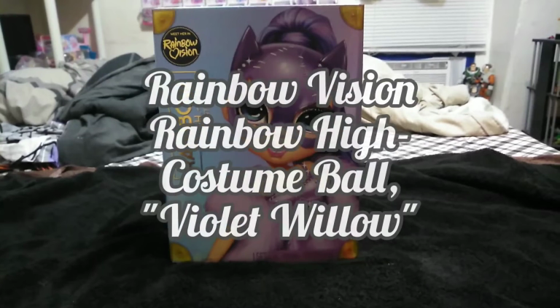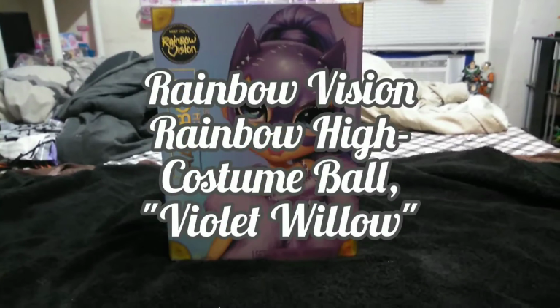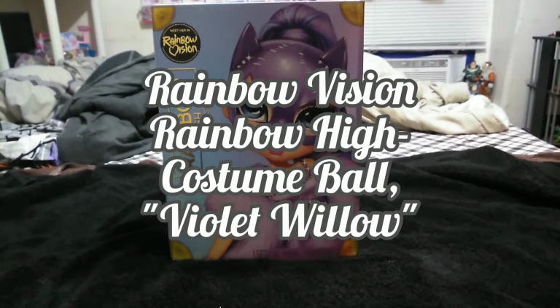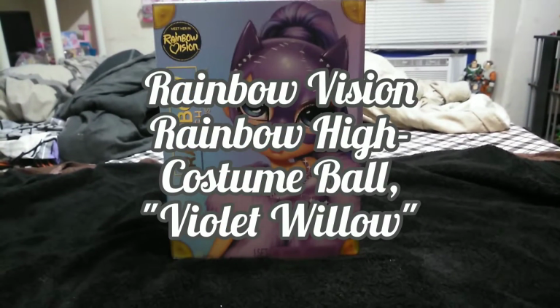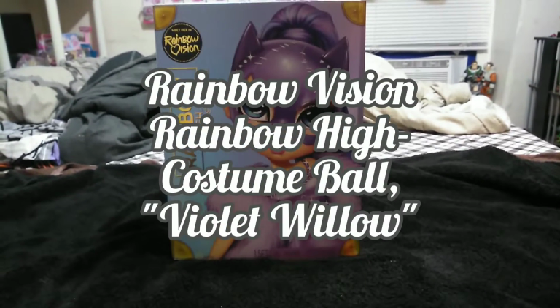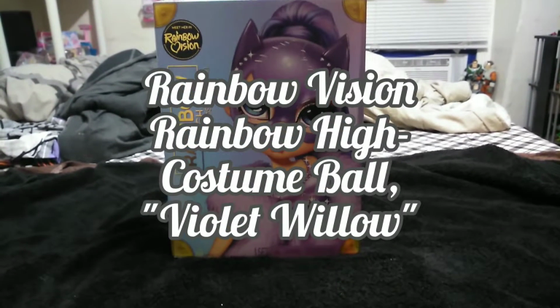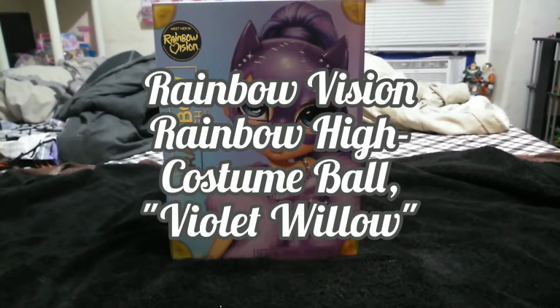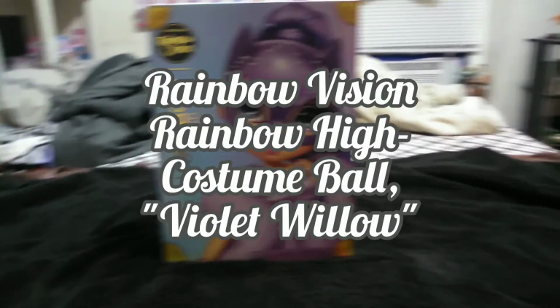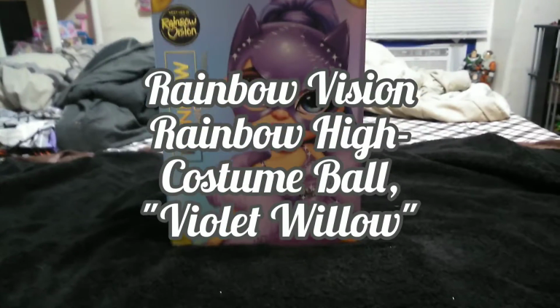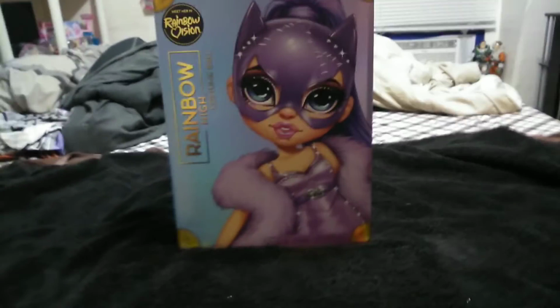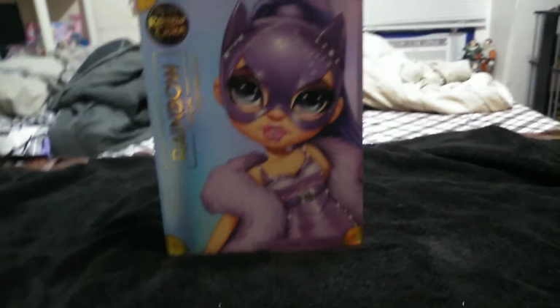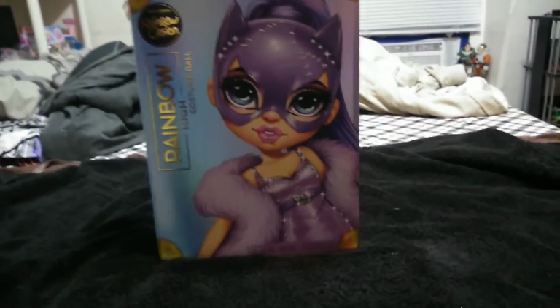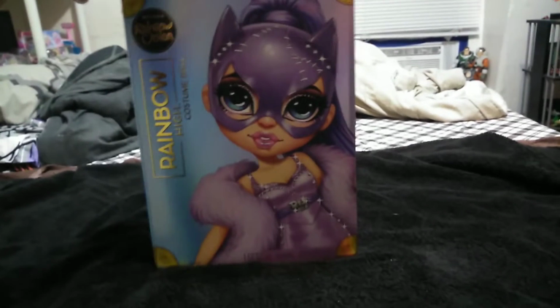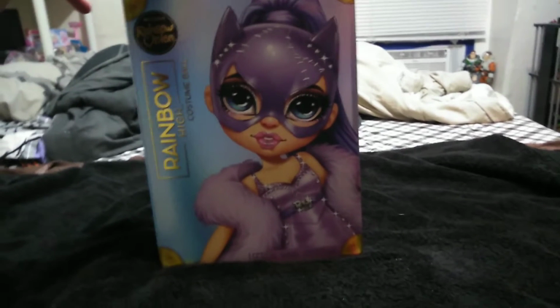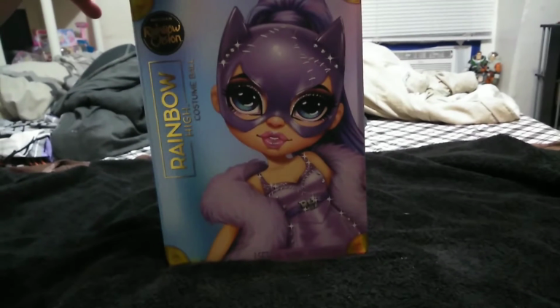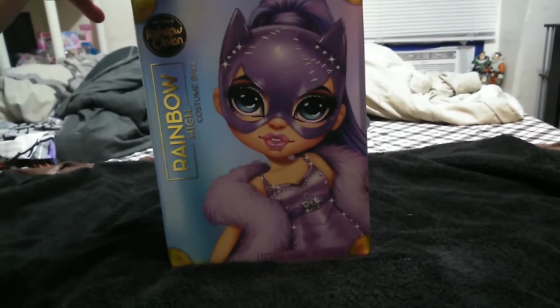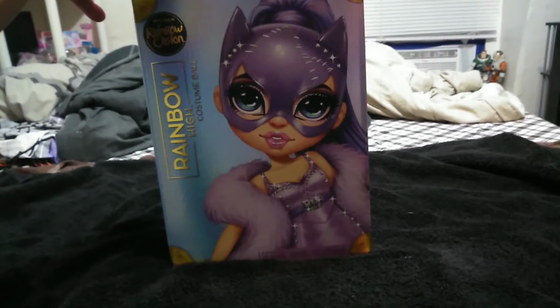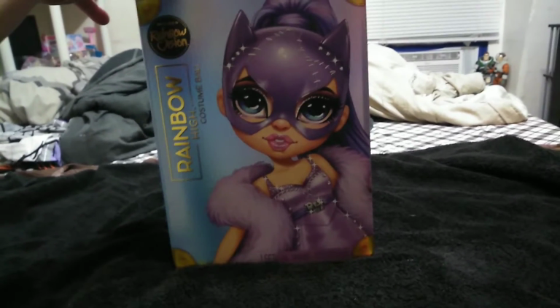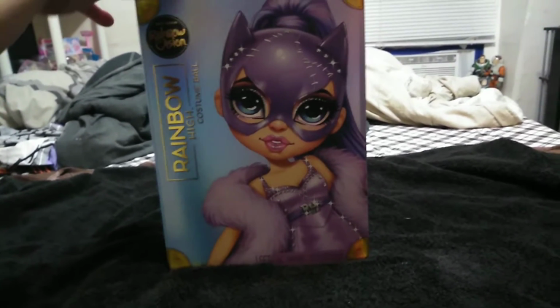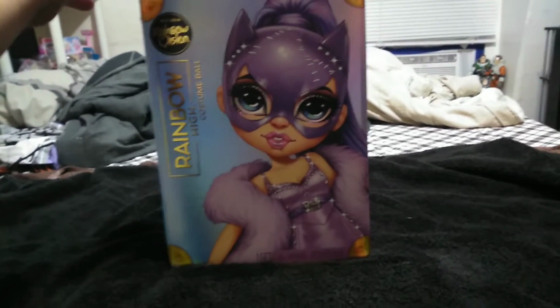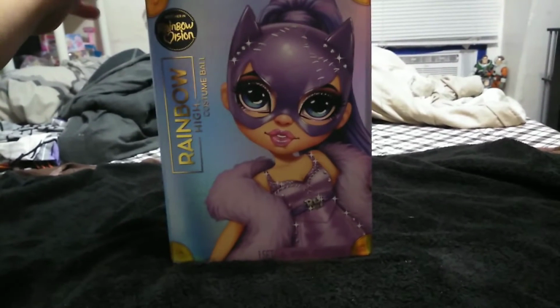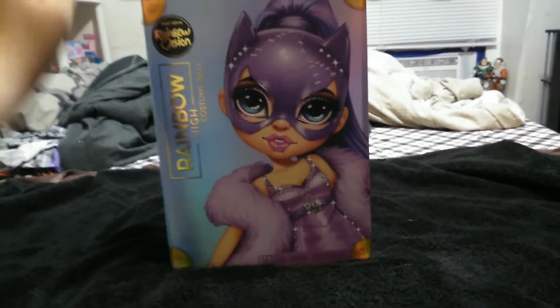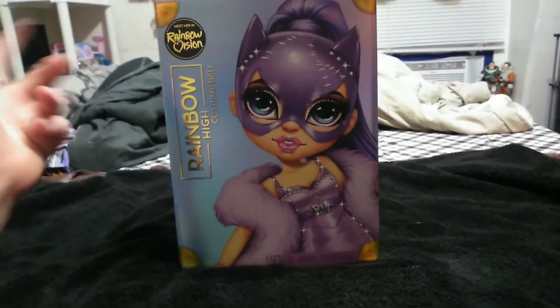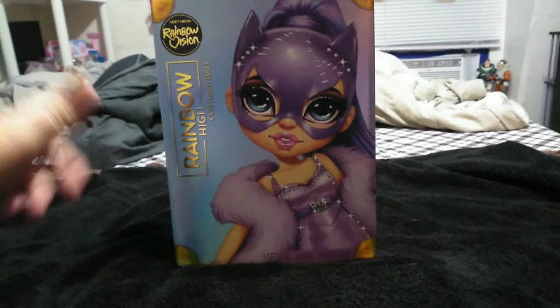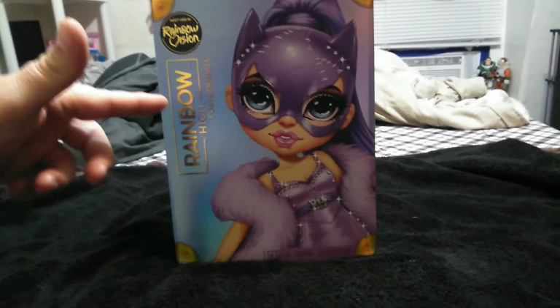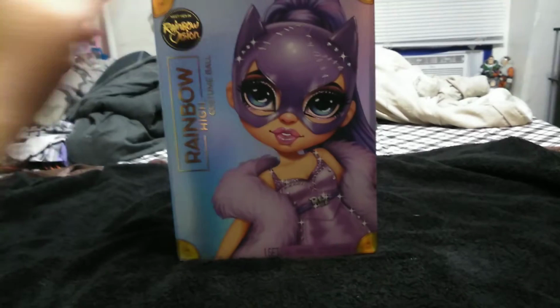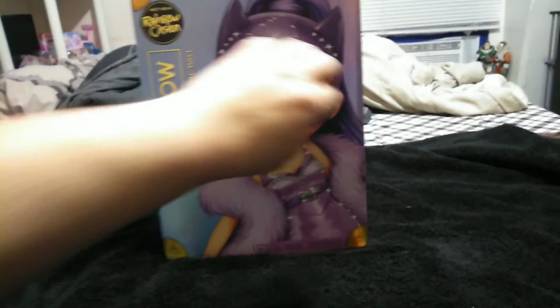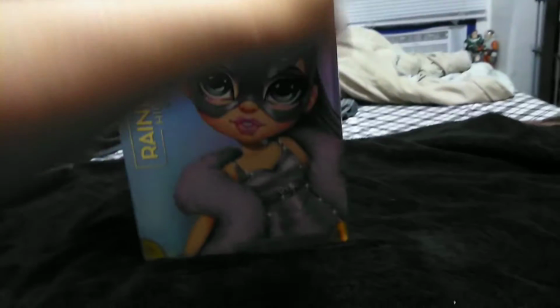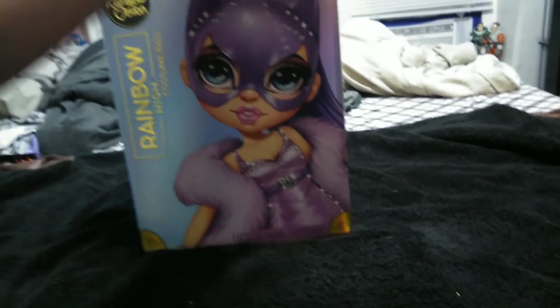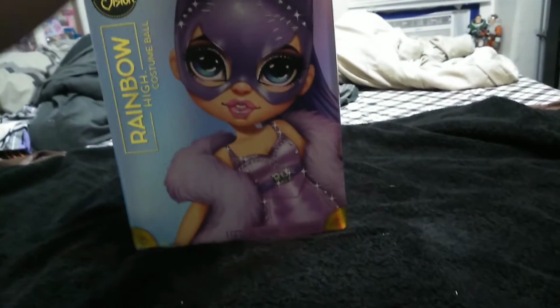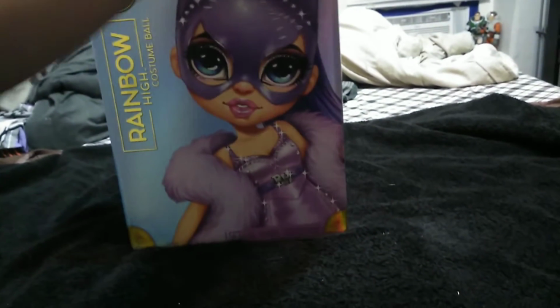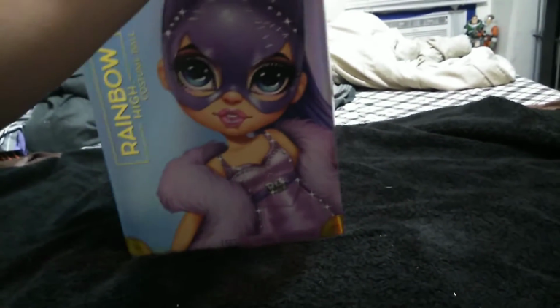Hey guys, it's Carrie. Welcome back to the channel. Today we're going to look at our third Rainbow High costume ball girl from the Rainbow Vision Rainbow Hero High series. This is Violet.